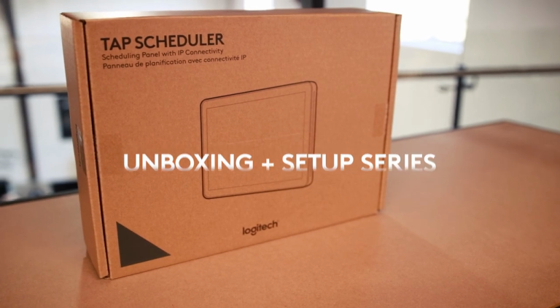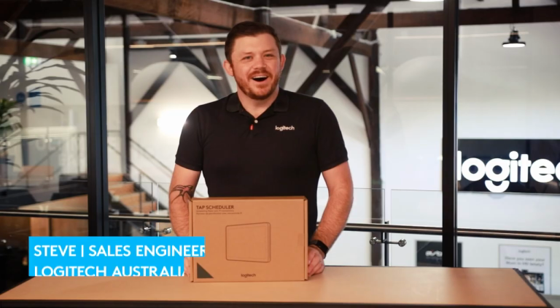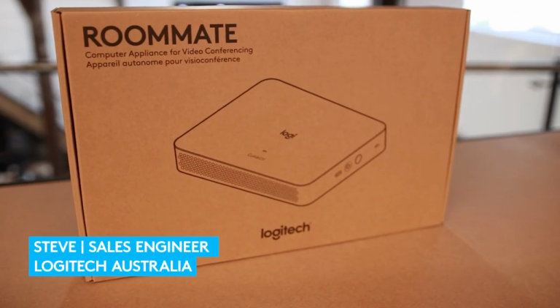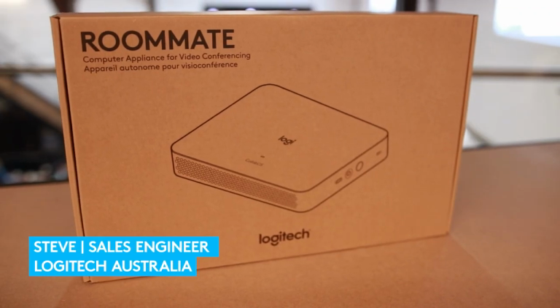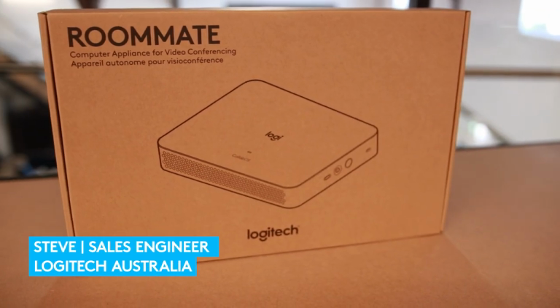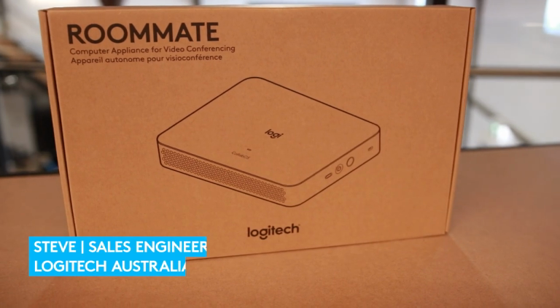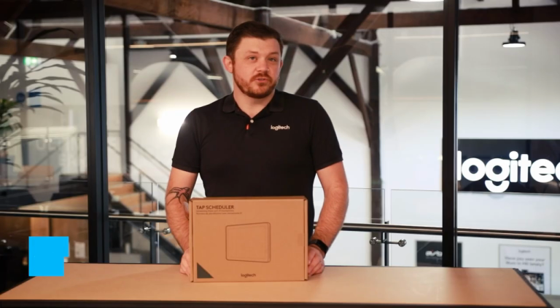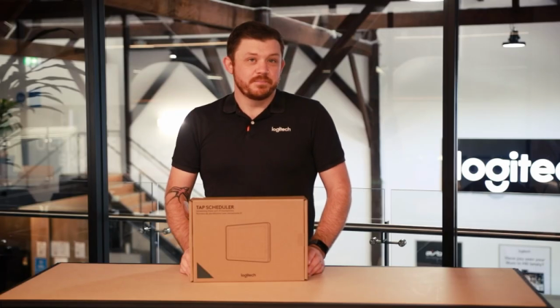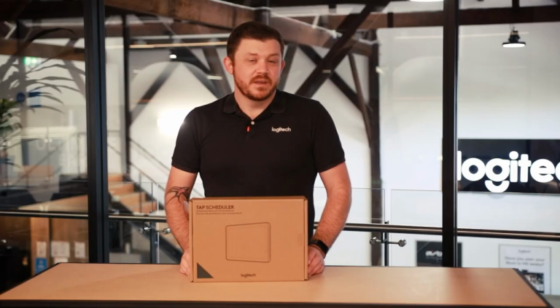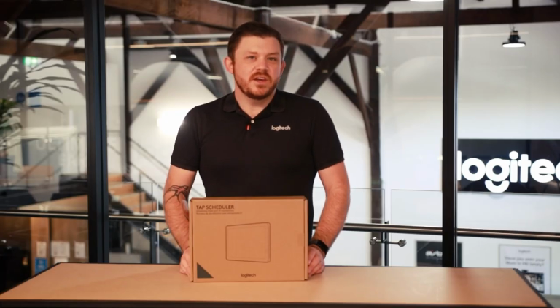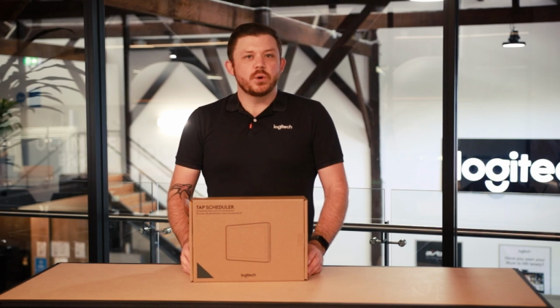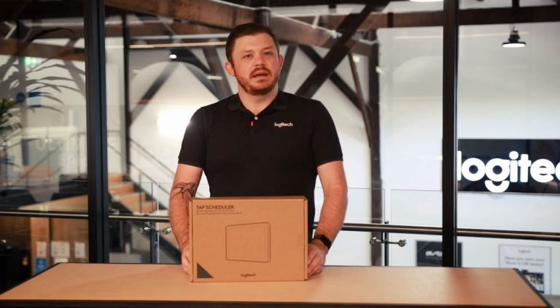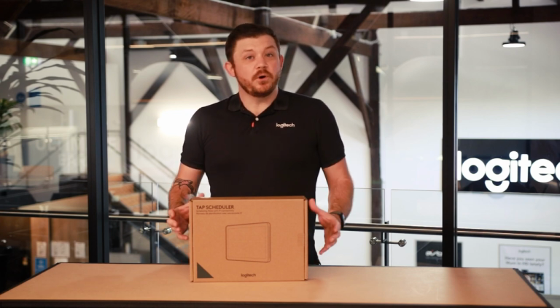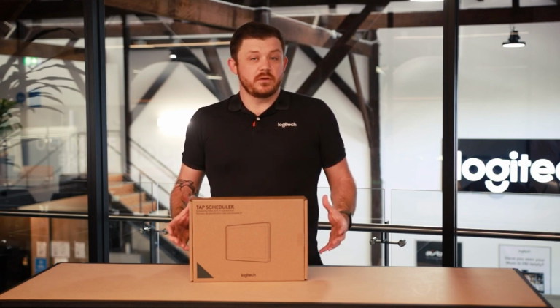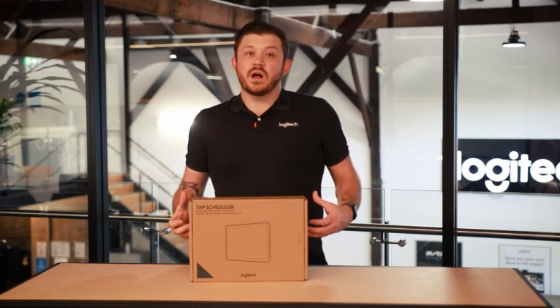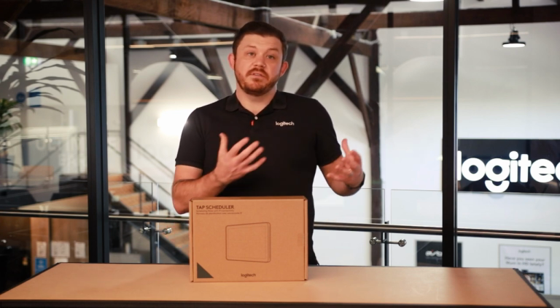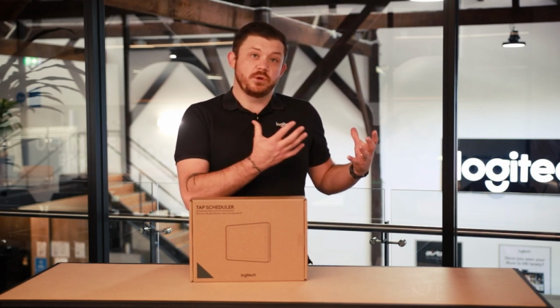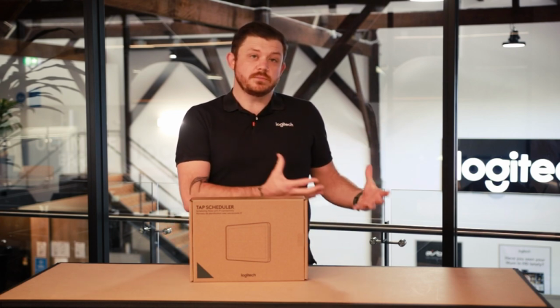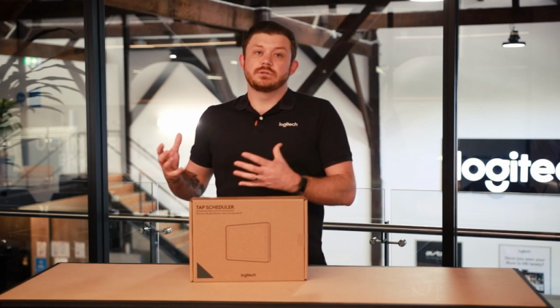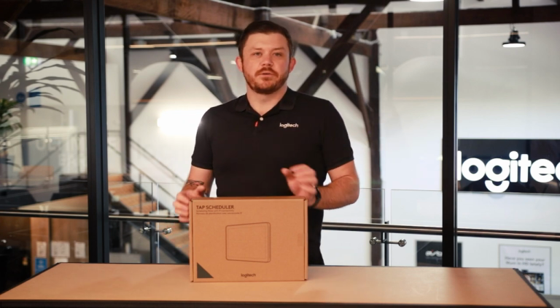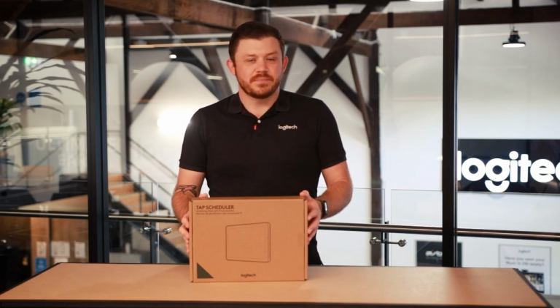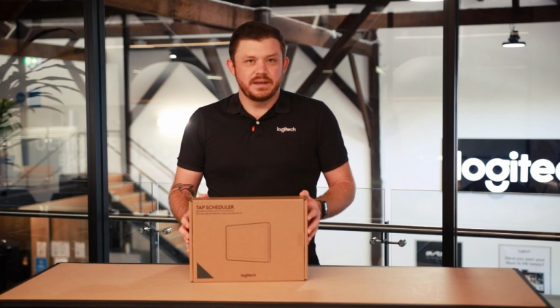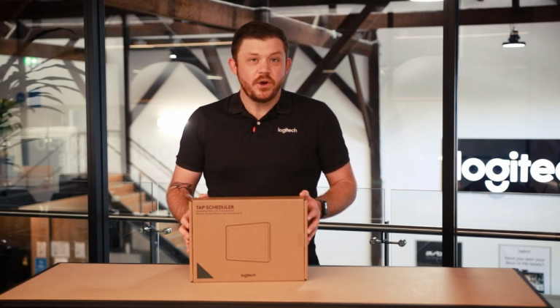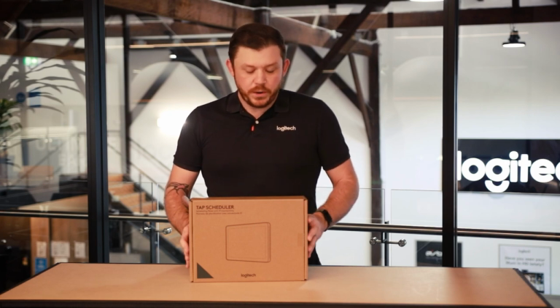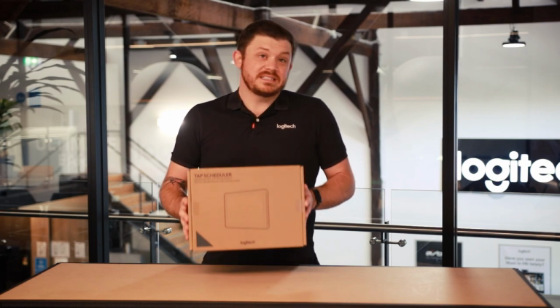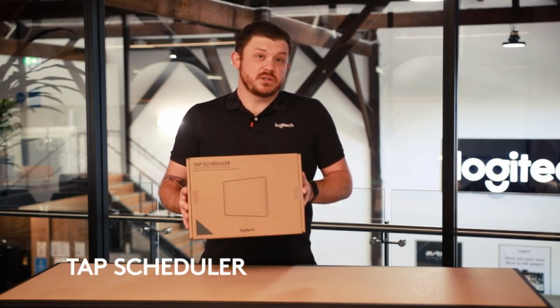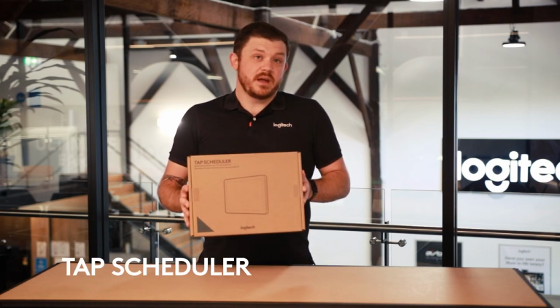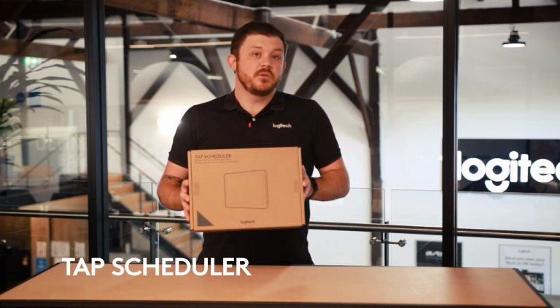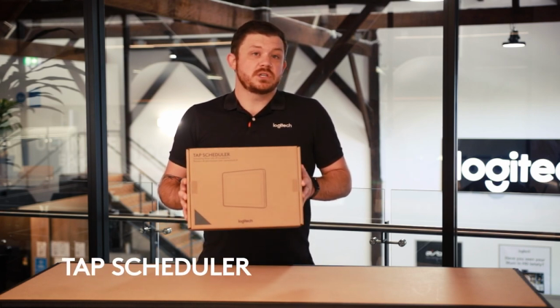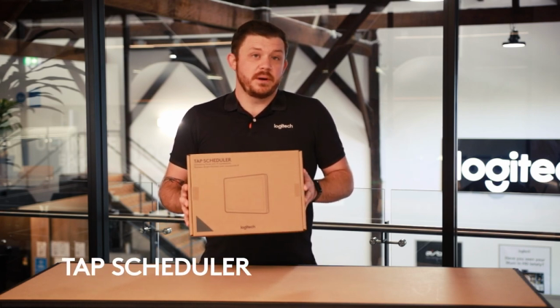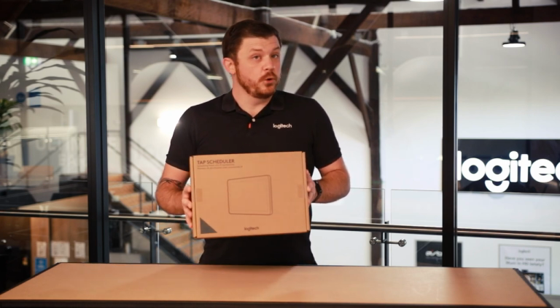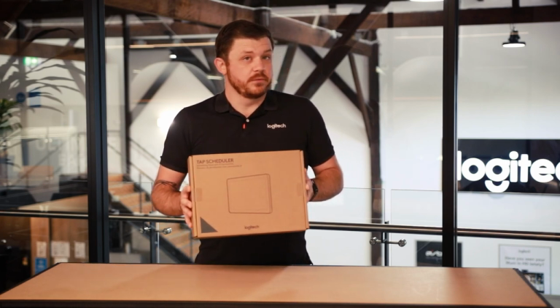Hi, I'm Steve, sales engineer for Logitech Australia. Thank you for joining me in our unboxing series where we're covering everything from your desktop to your meeting room. In this video we're going to look at TAP Scheduler, our purpose-built scheduling panel for your meeting room.